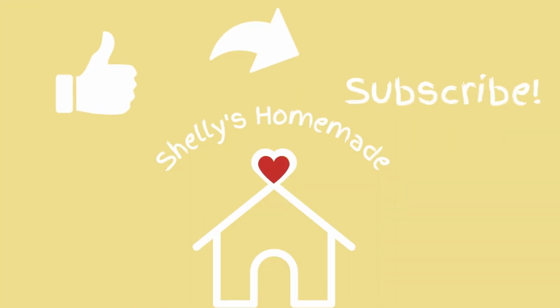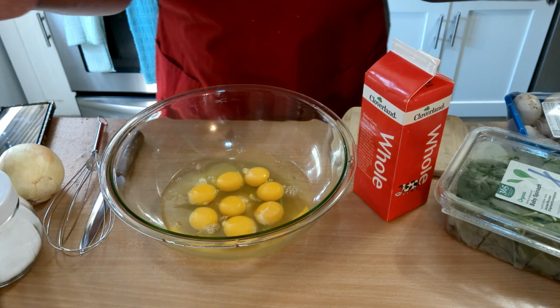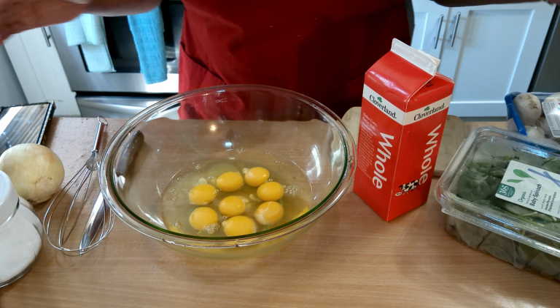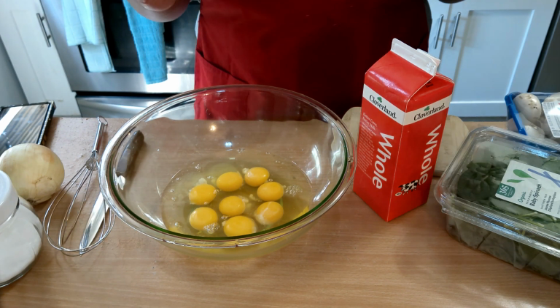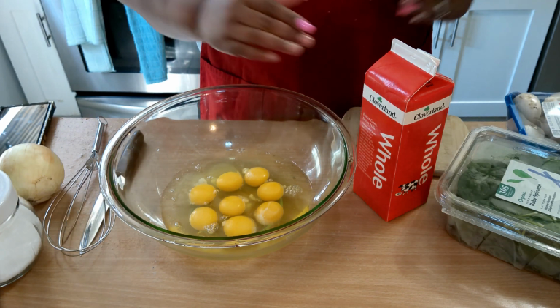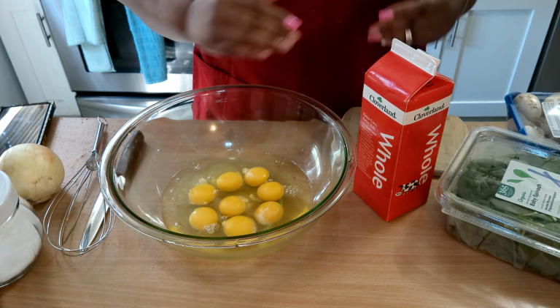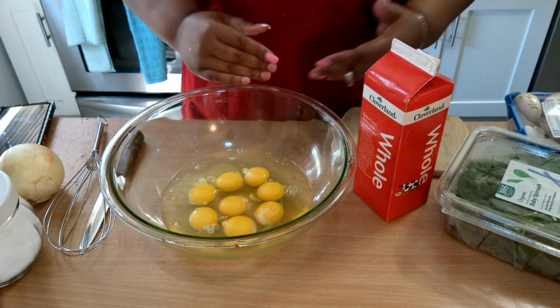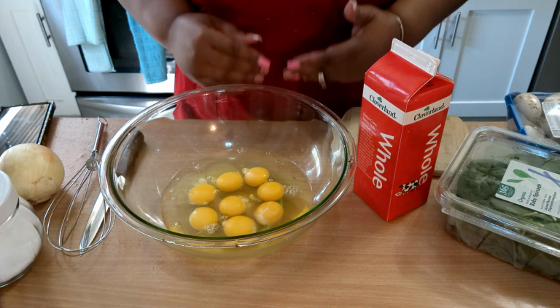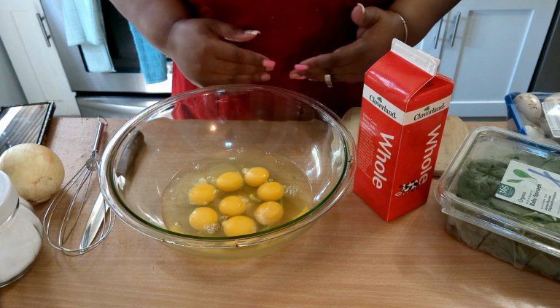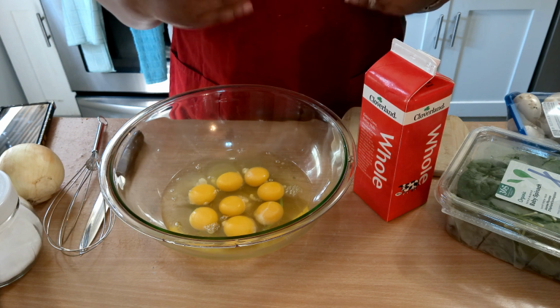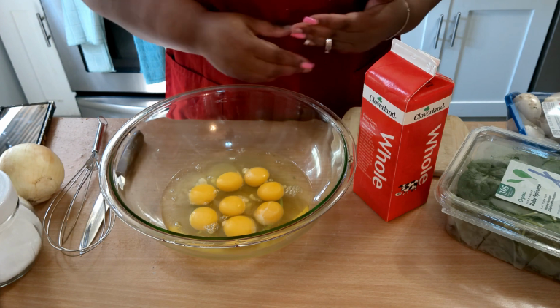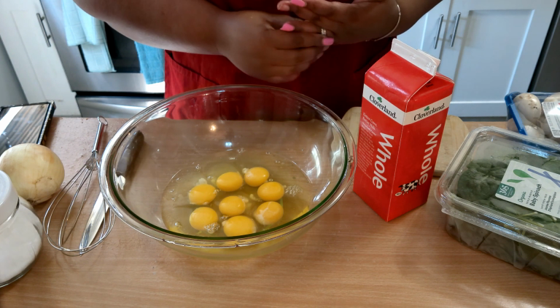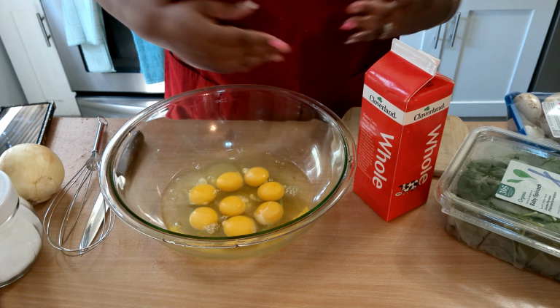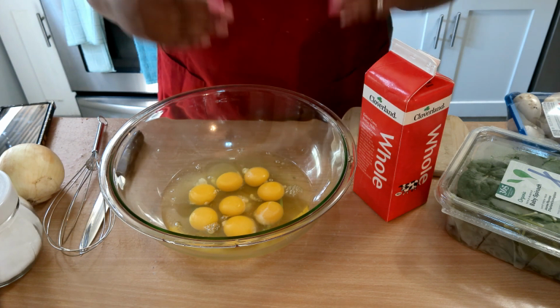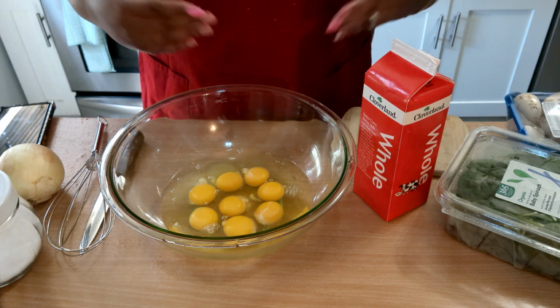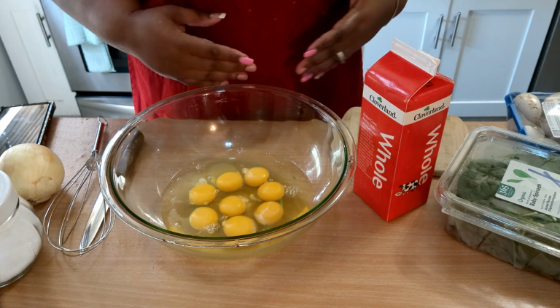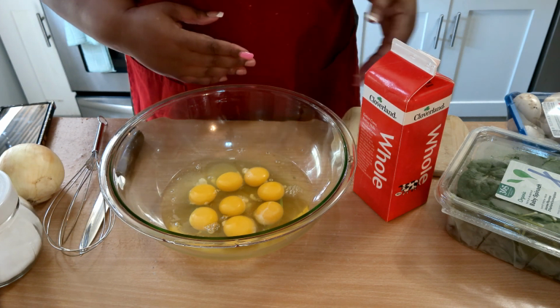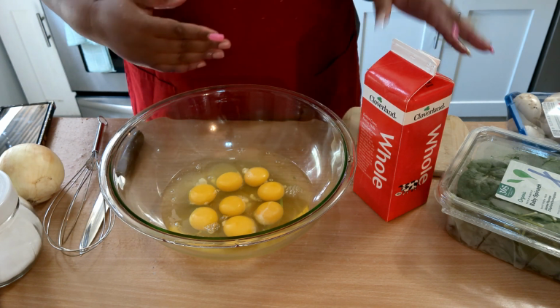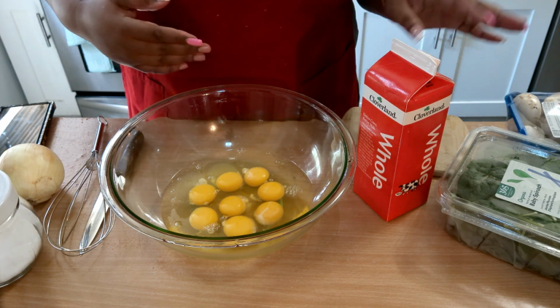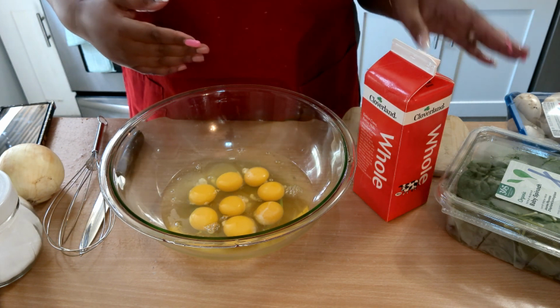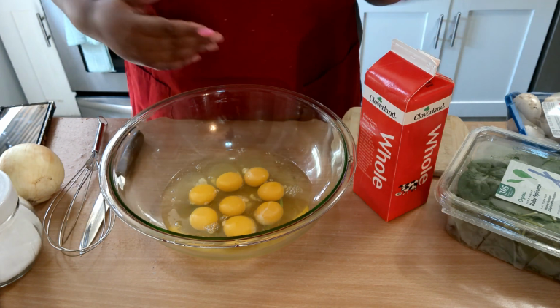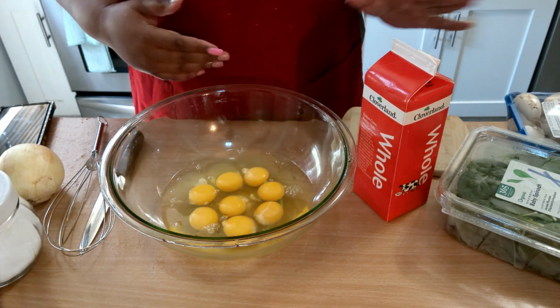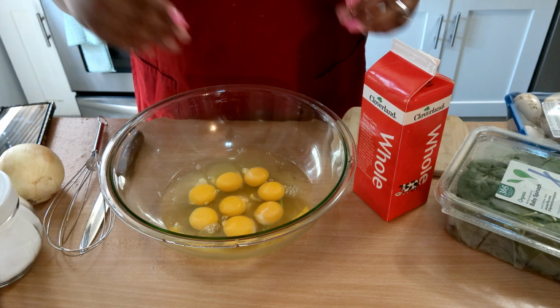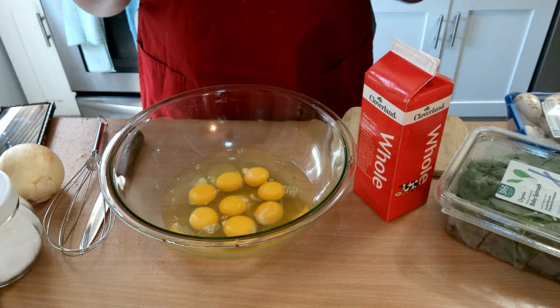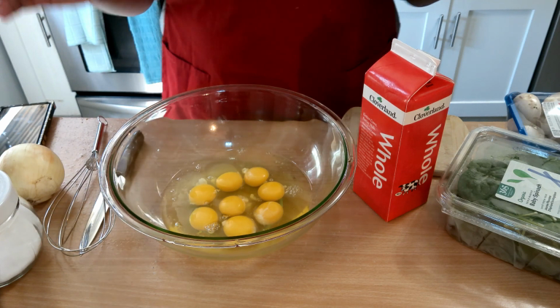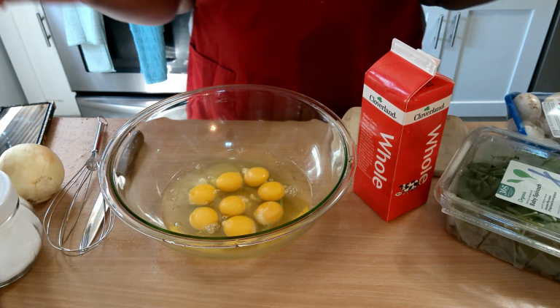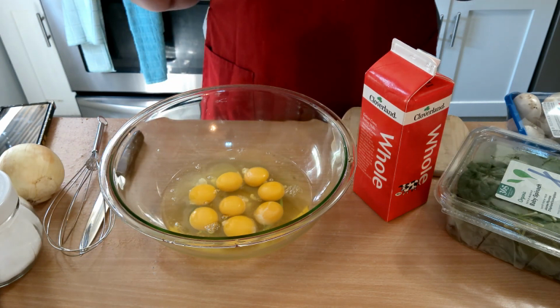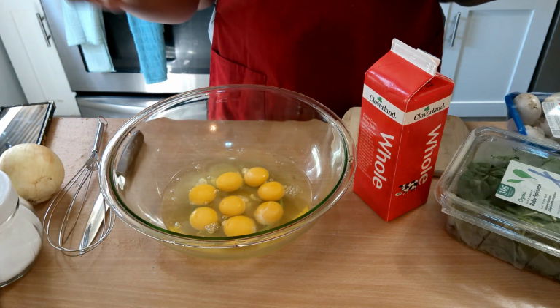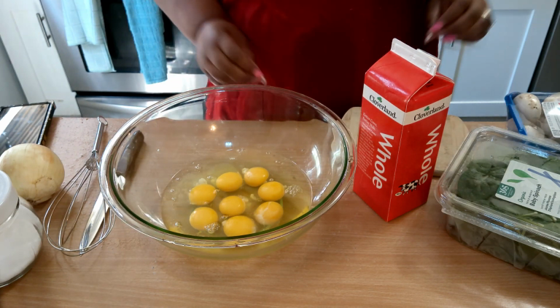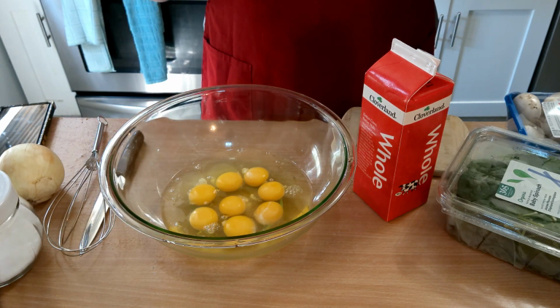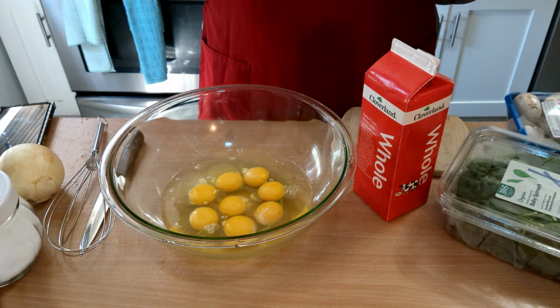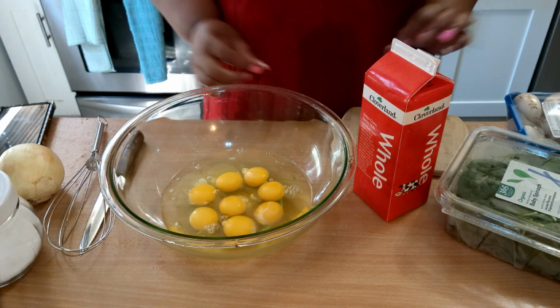Hi guys, and welcome back to another delicious episode of Shelley's Homemade. Today we're going to be making an omelette — a spinach, mushroom, and onion omelette. Guys, this is one of my total favorite omelettes to make and one of my favorite omelettes to eat.